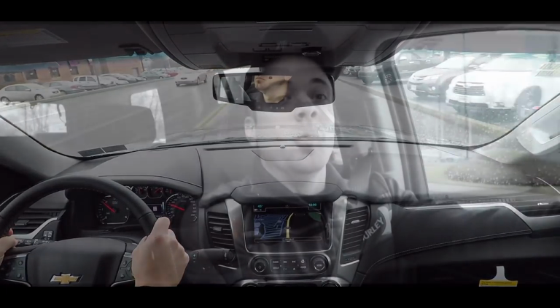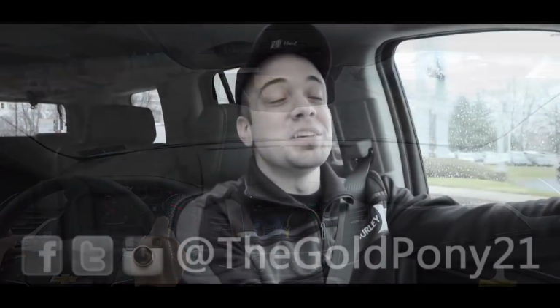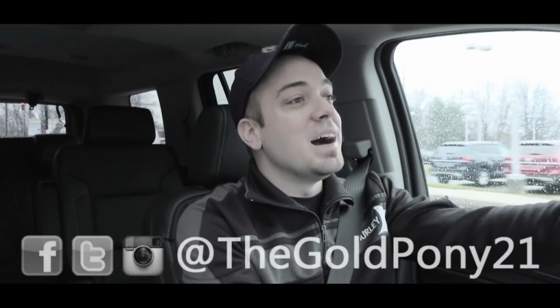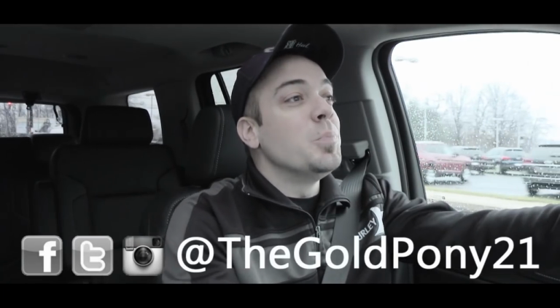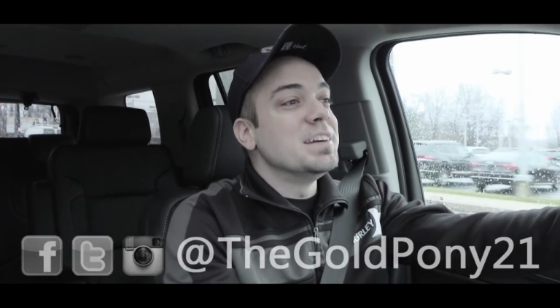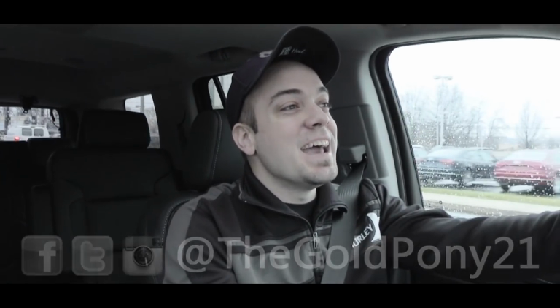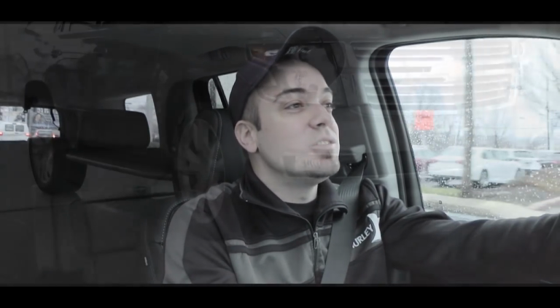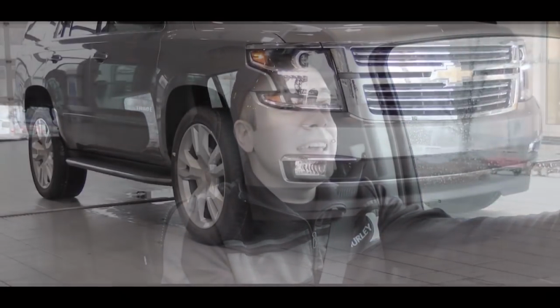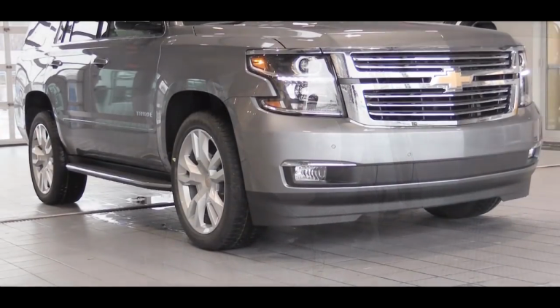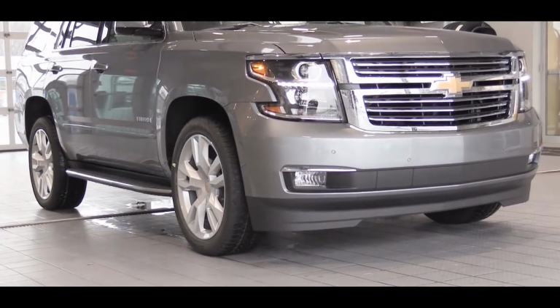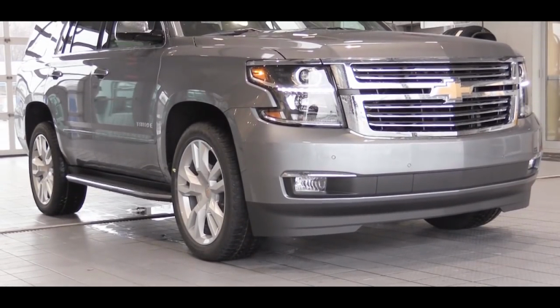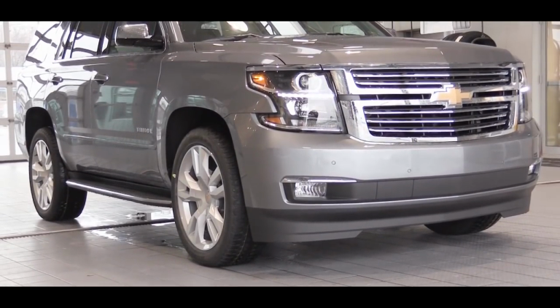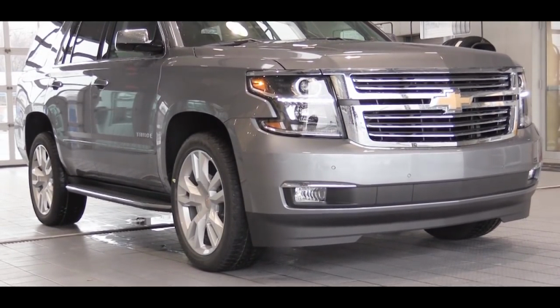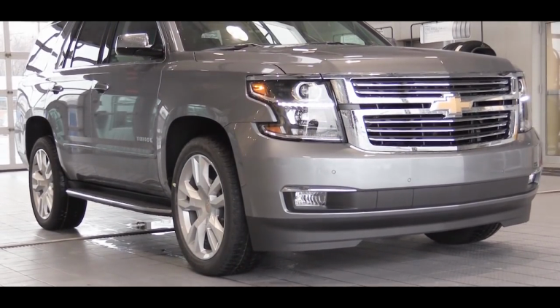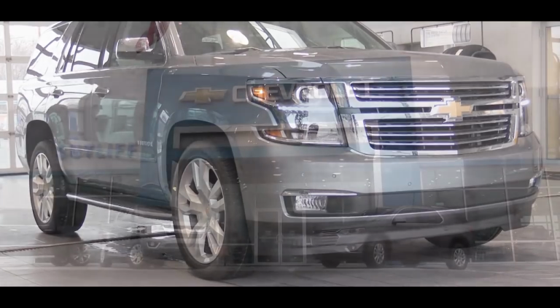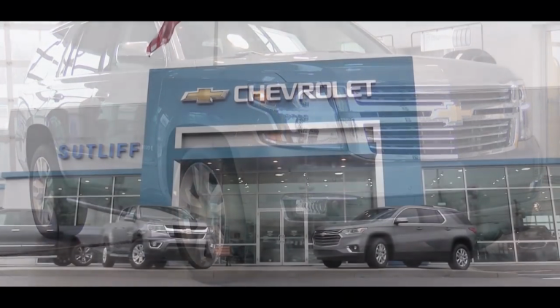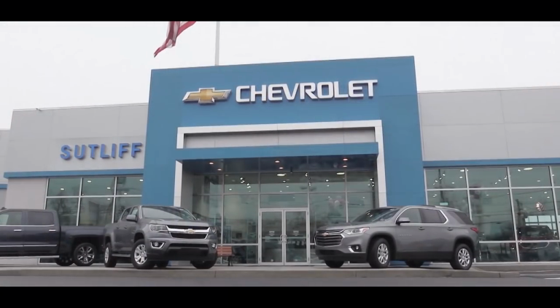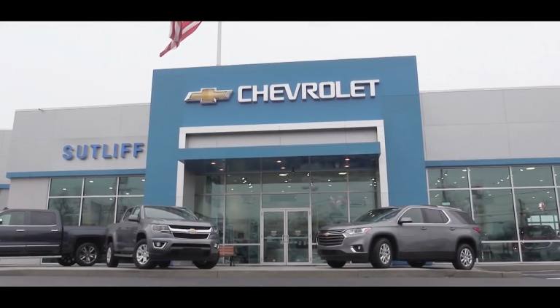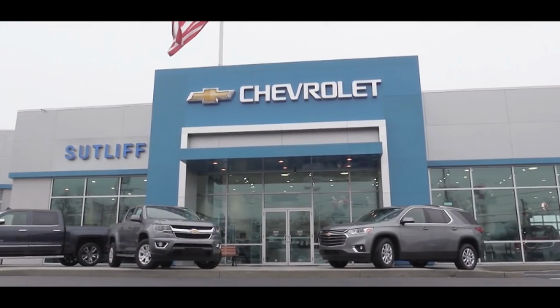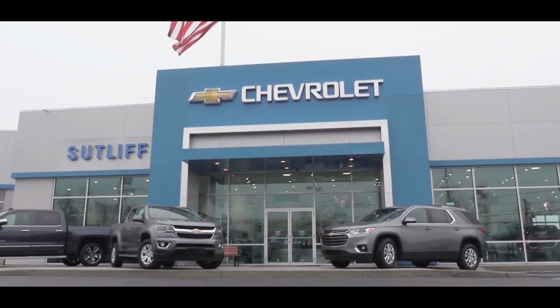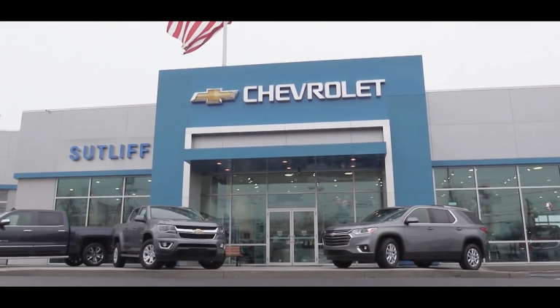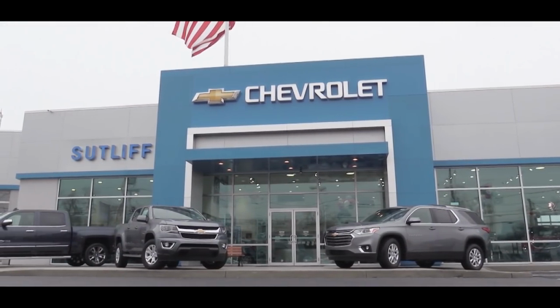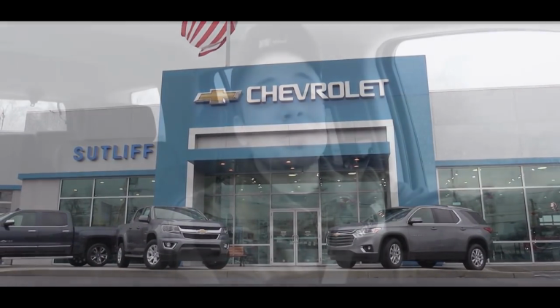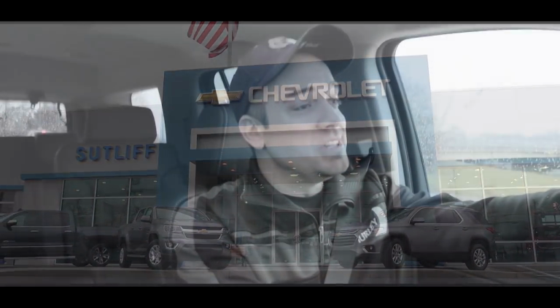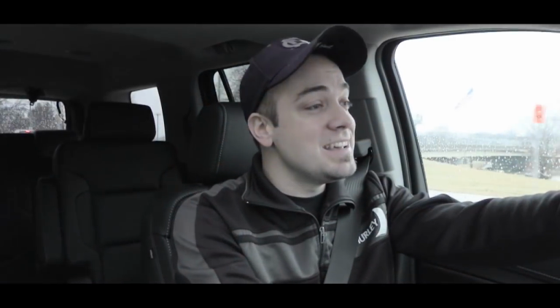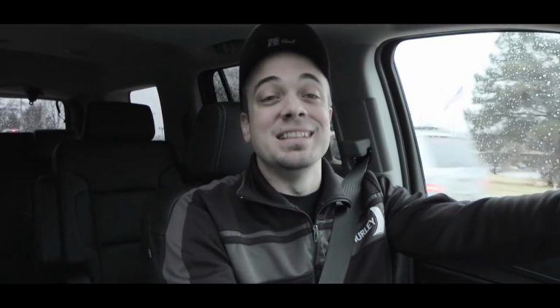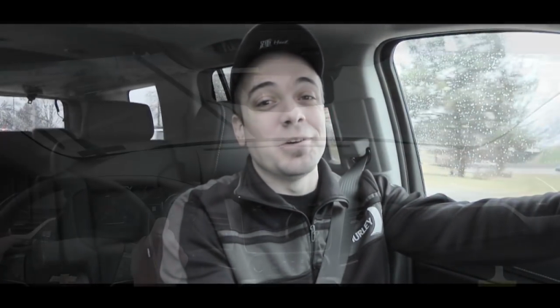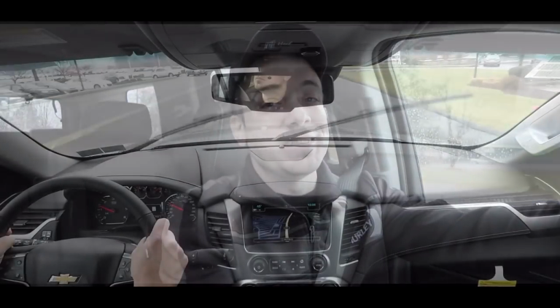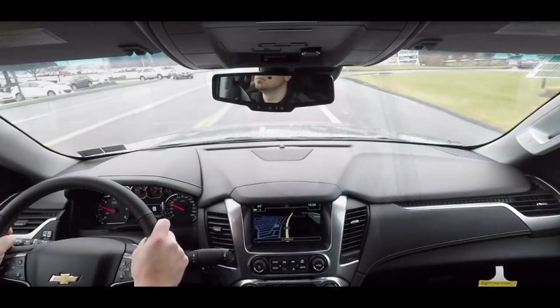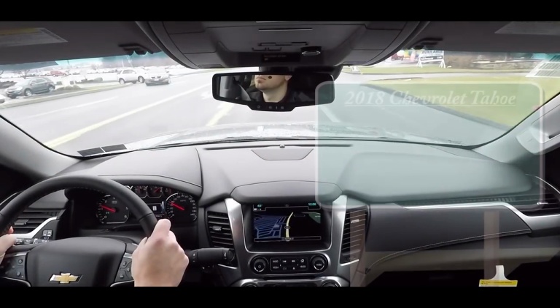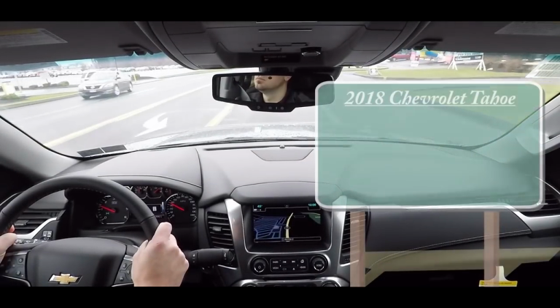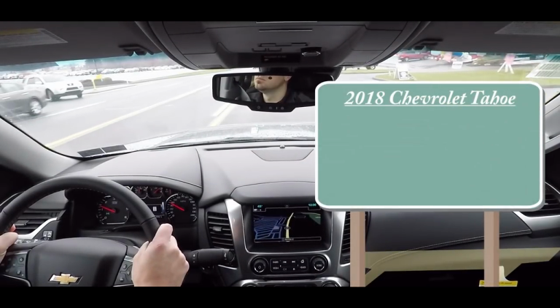What is up, you guys? Gold Pony here, today in the 2018 Chevy Tahoe courtesy of Sutliff Chevrolet in Harrisburg, PA. As always, let's start with pricing.